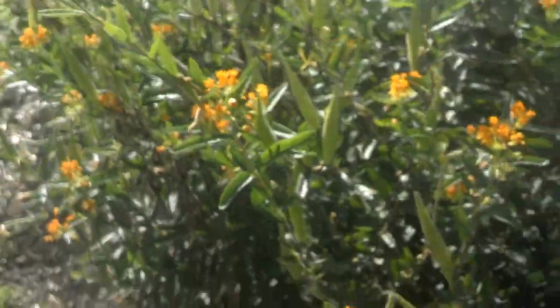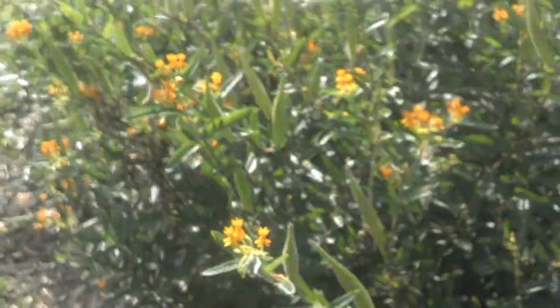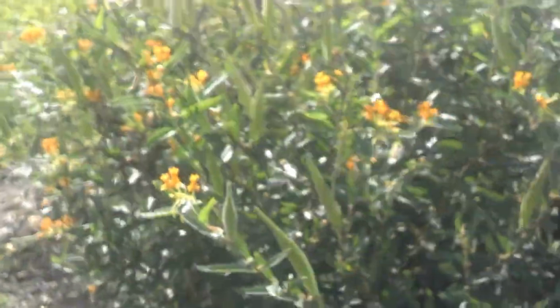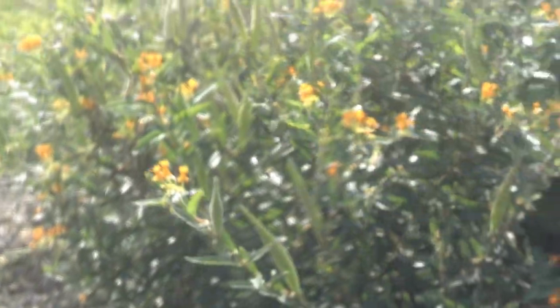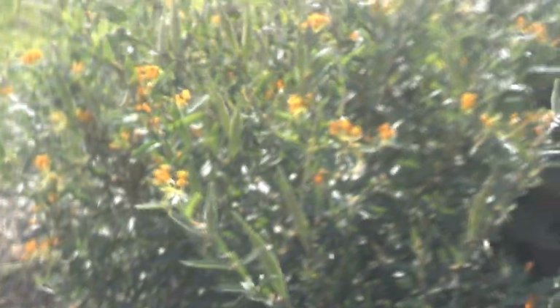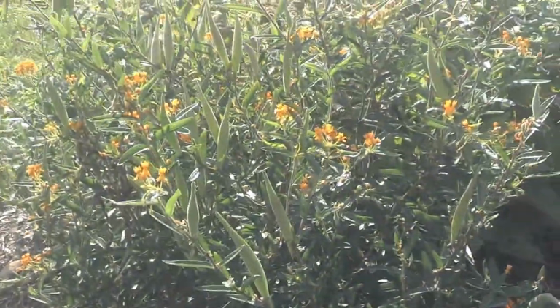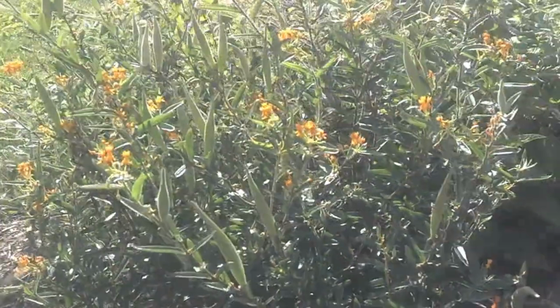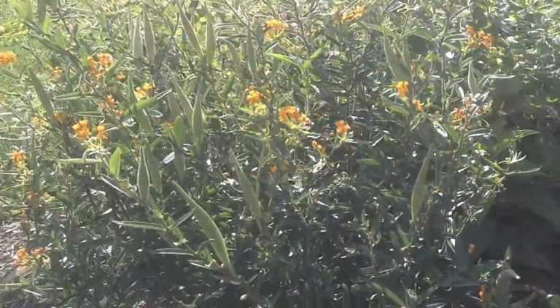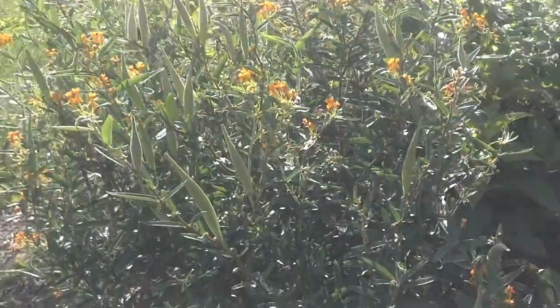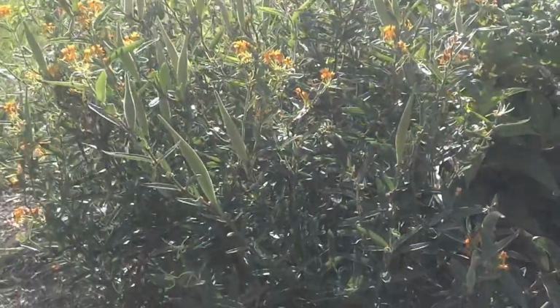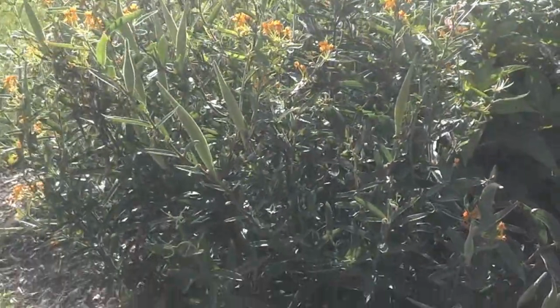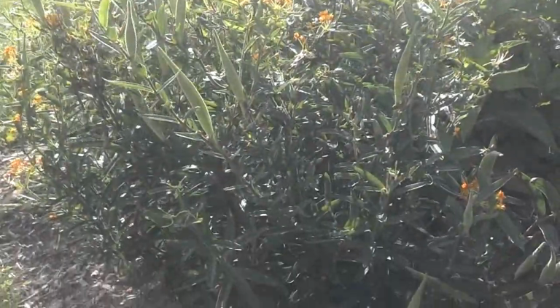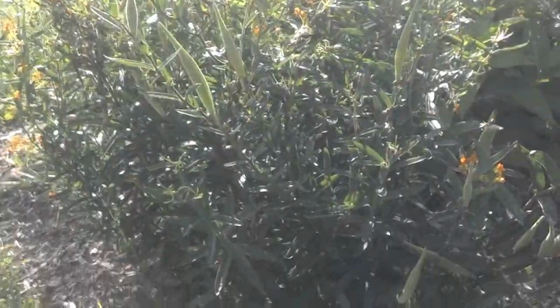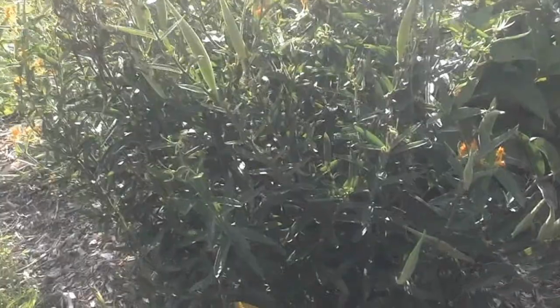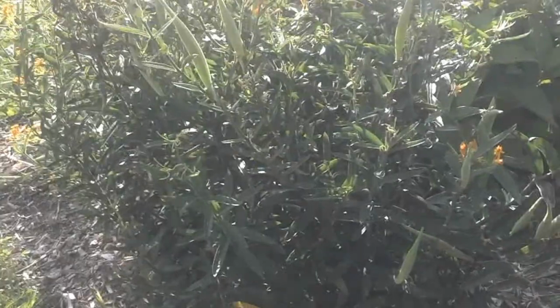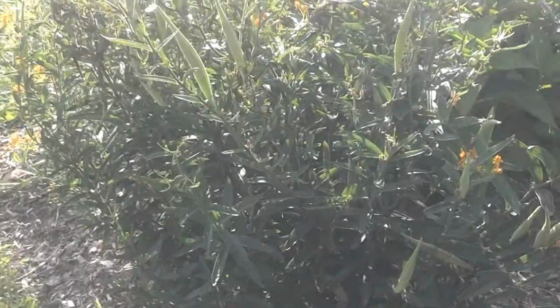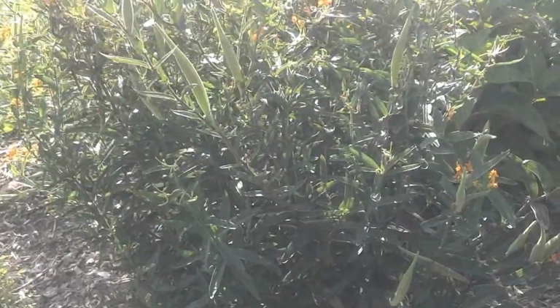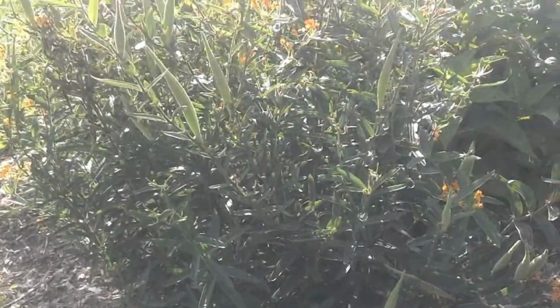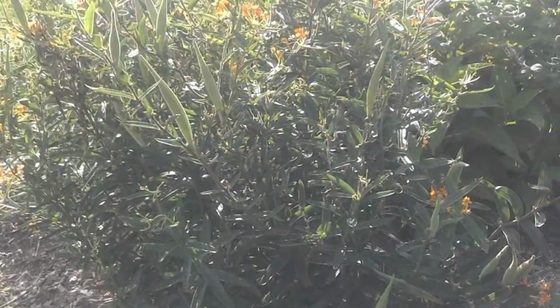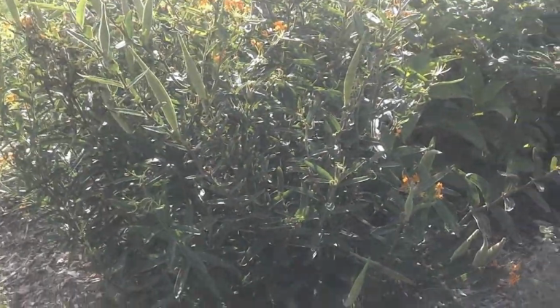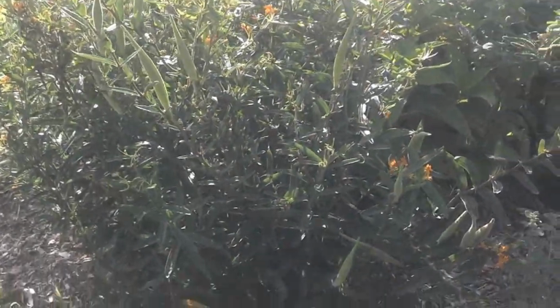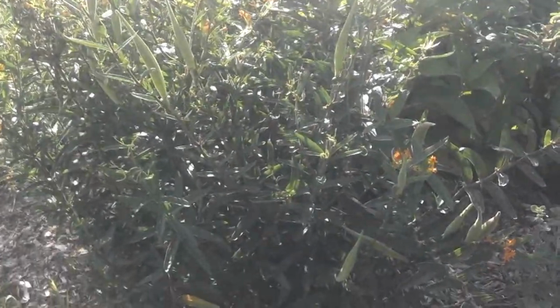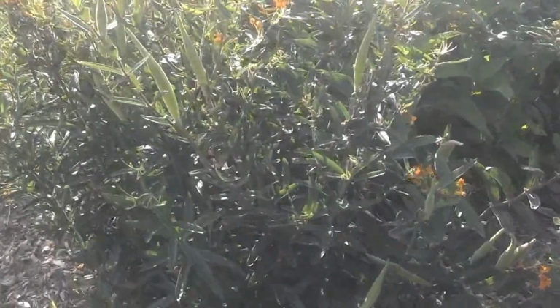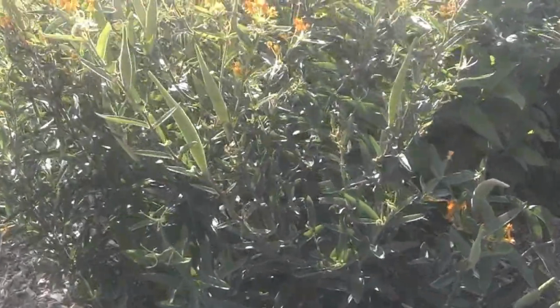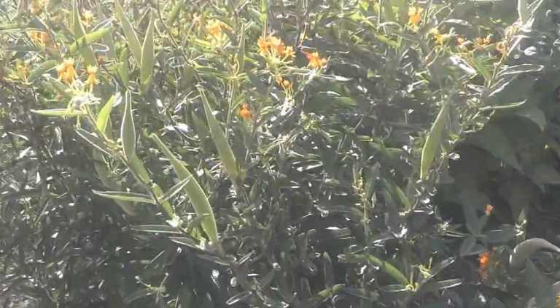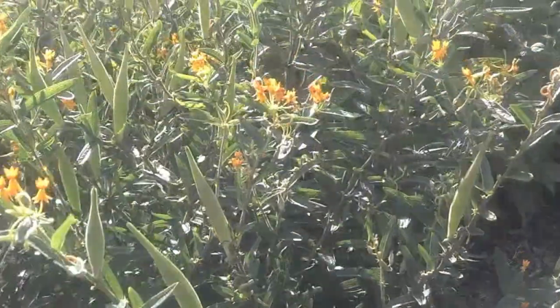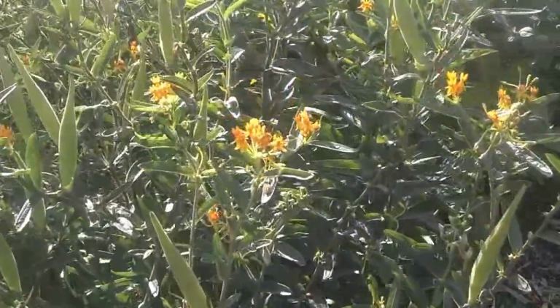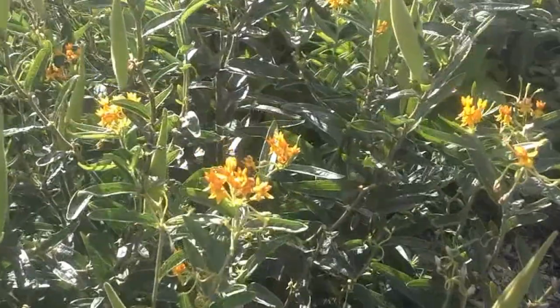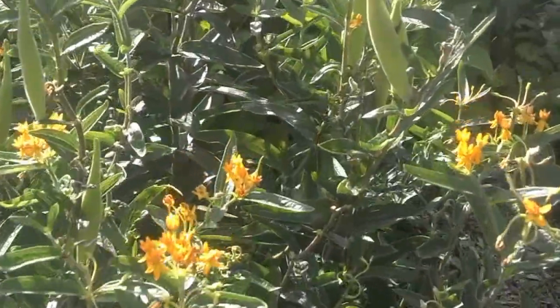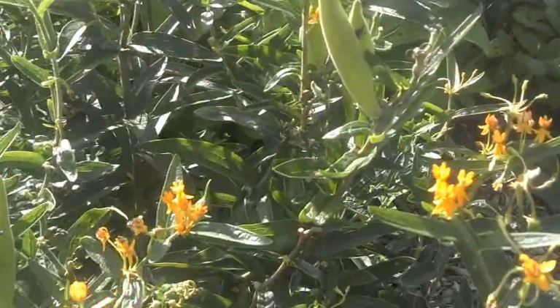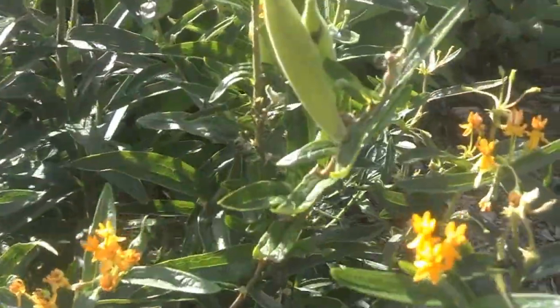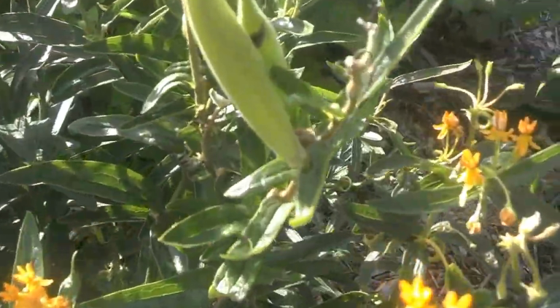I'm gonna walk away from the plant so you can see how big it's gotten — it's huge, maybe three feet by two feet, maybe larger. But what's beautiful about it is these outstanding orange flowers.